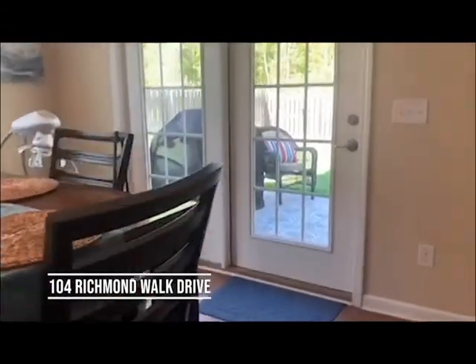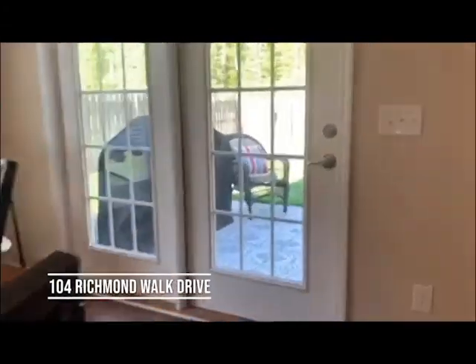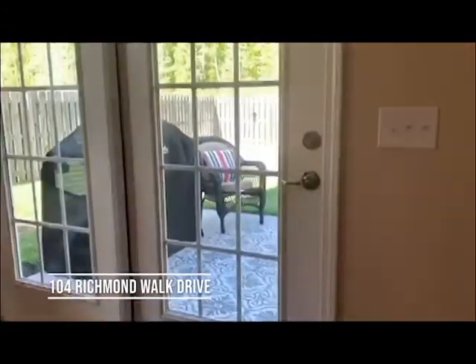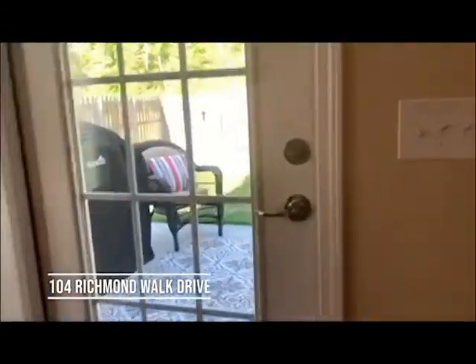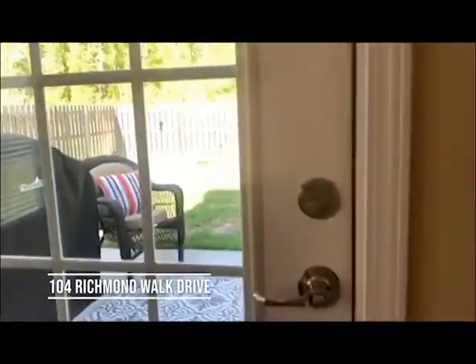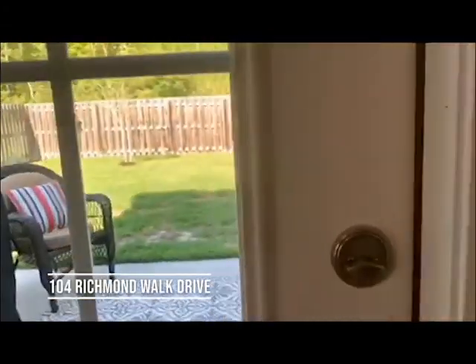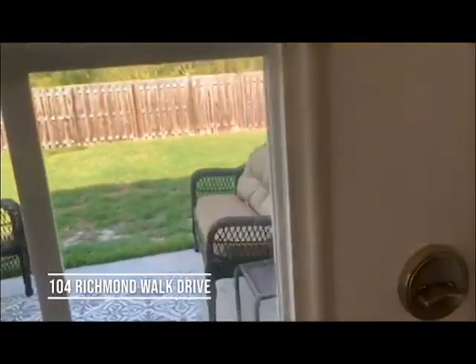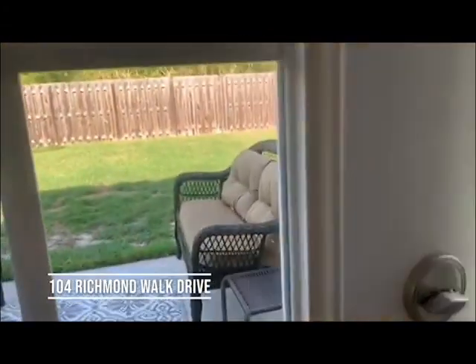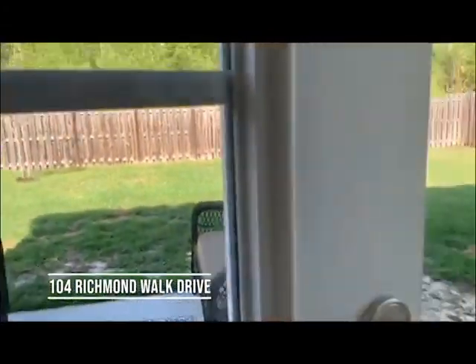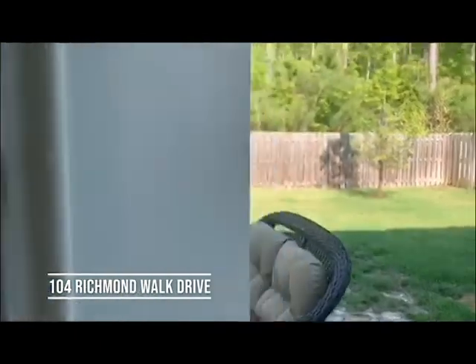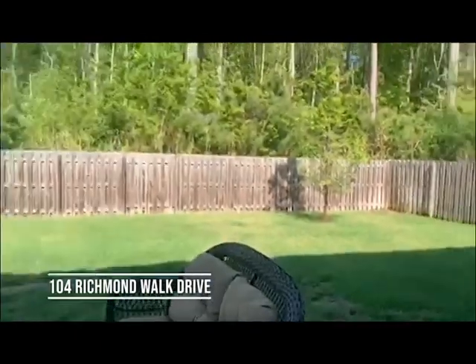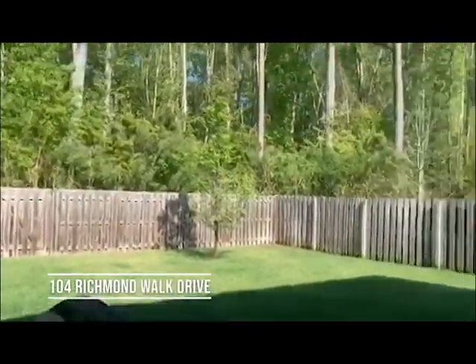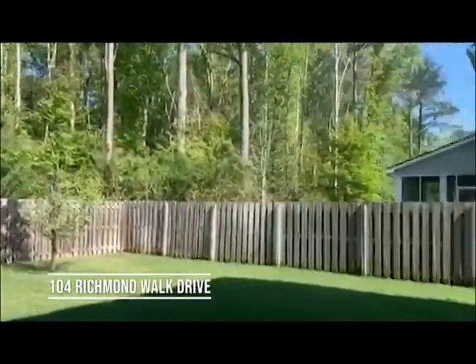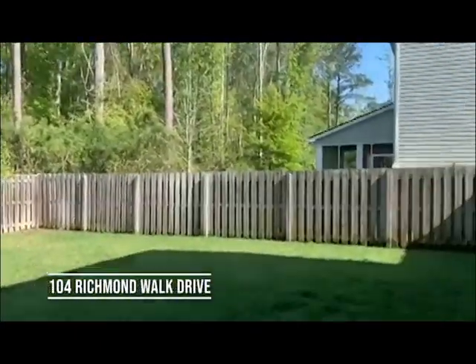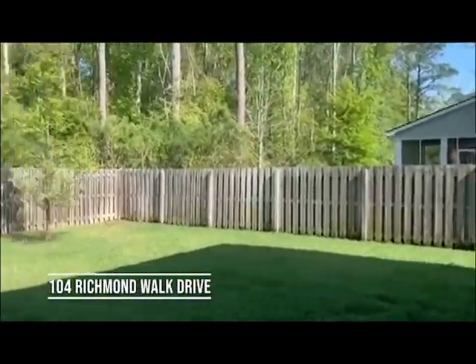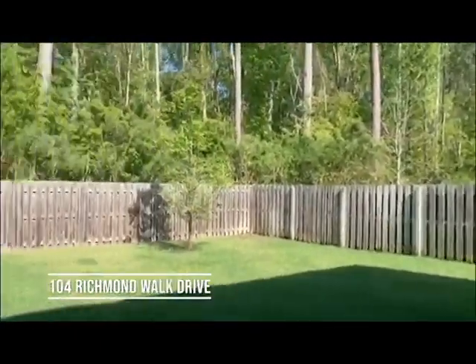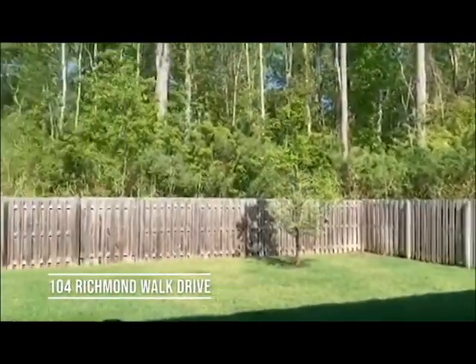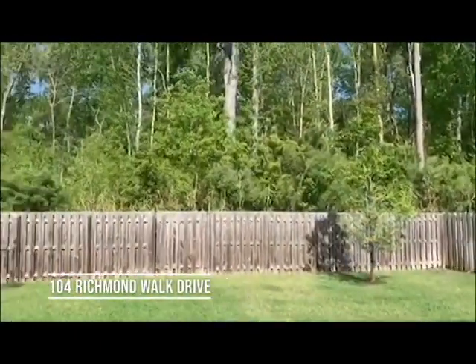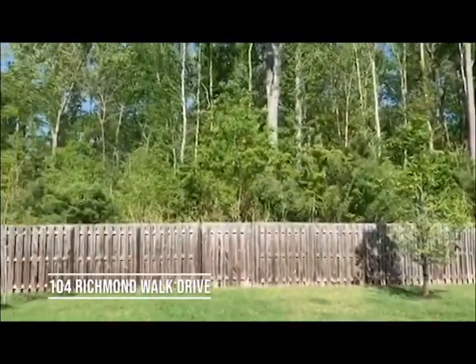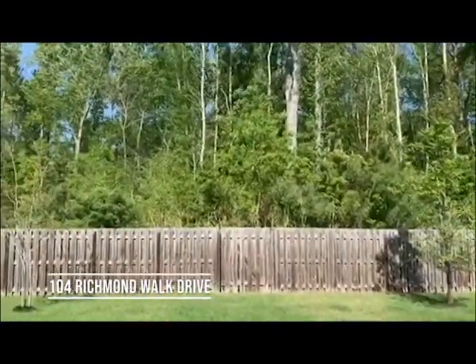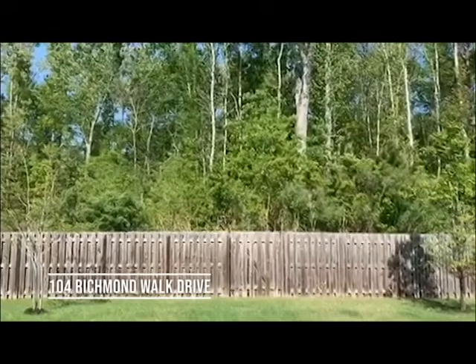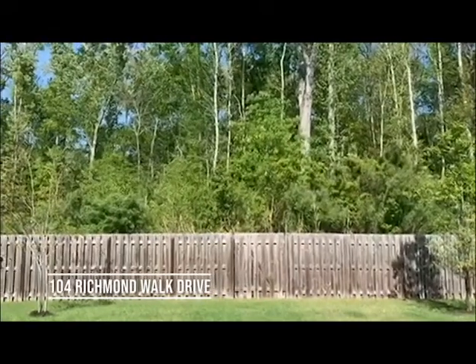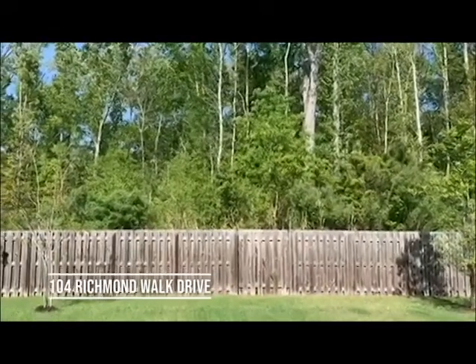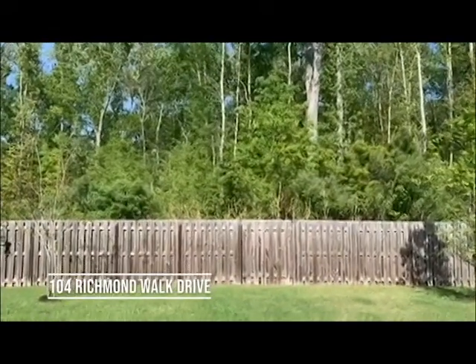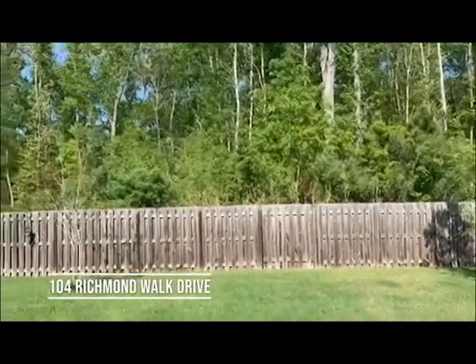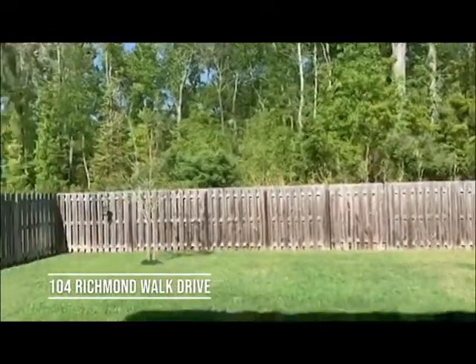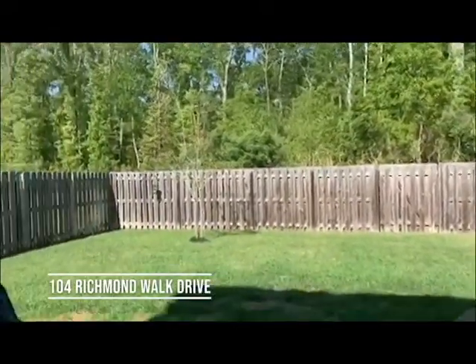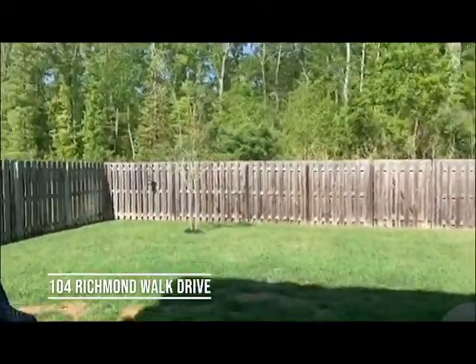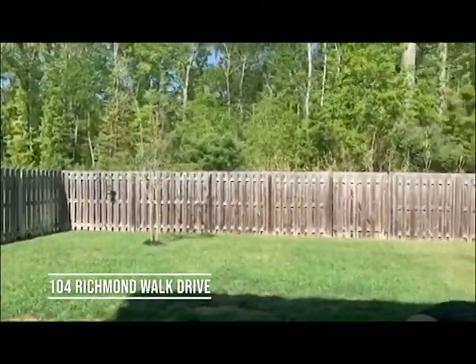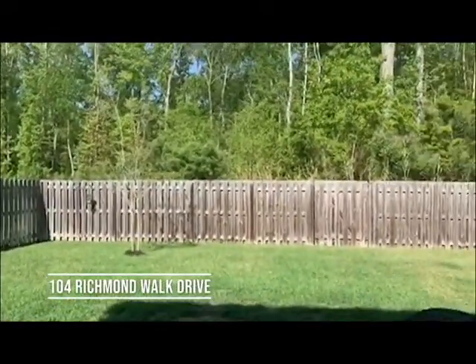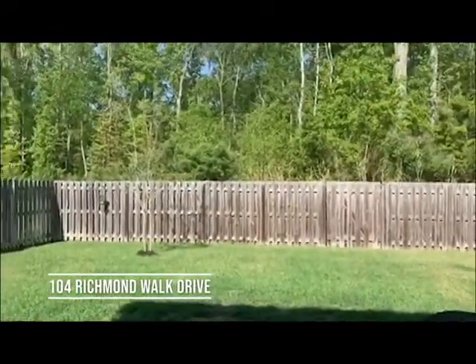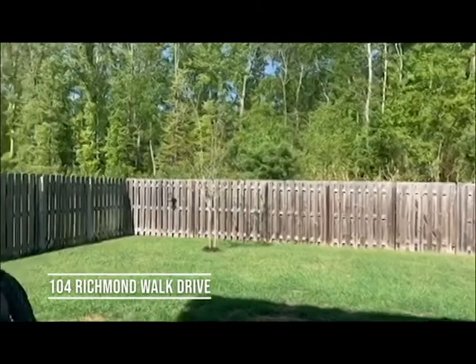And here is the outside. We have a fenced-in backyard. Privacy is very important — we have trees, so no neighbors behind it. And there is a lagoon on the other side of that fence.